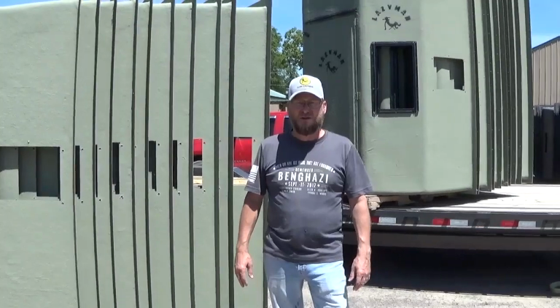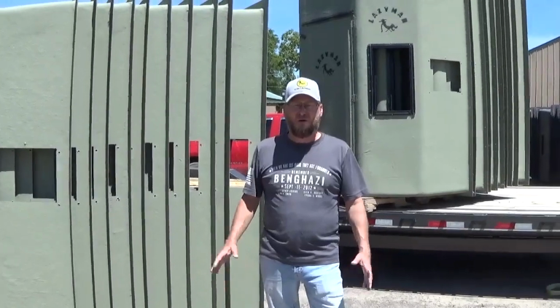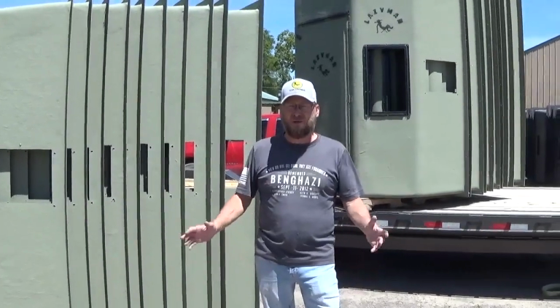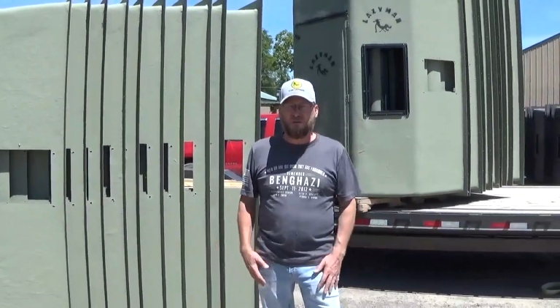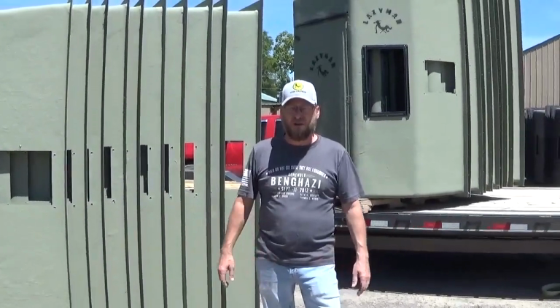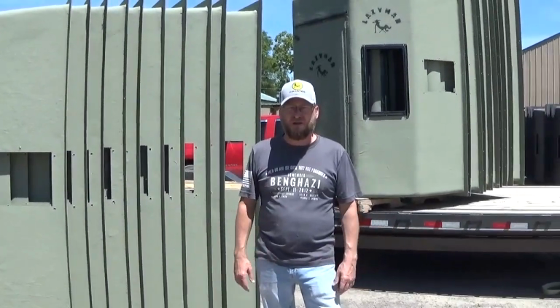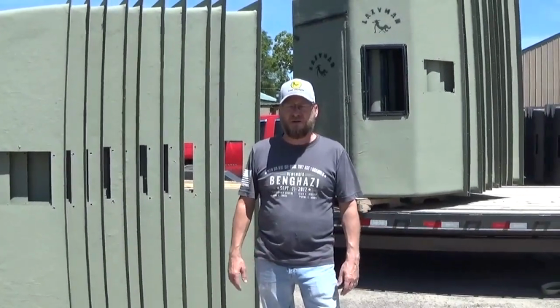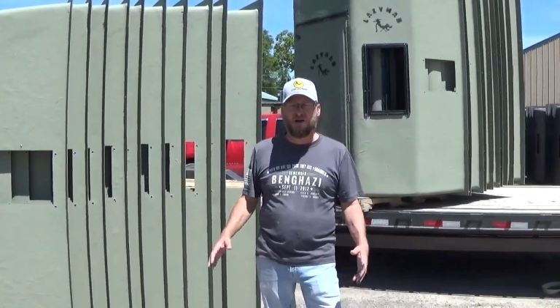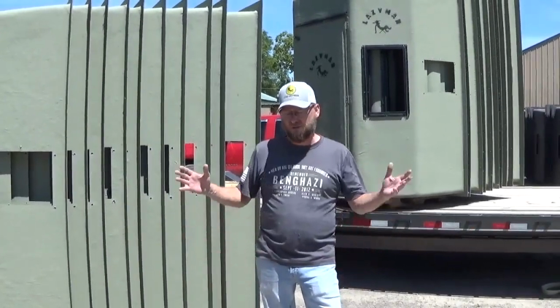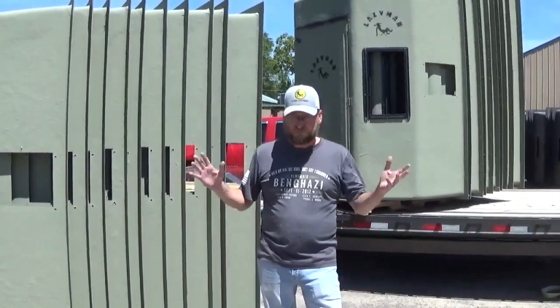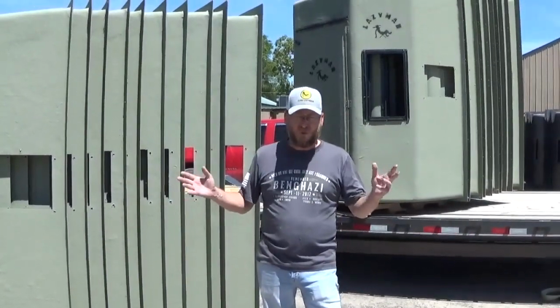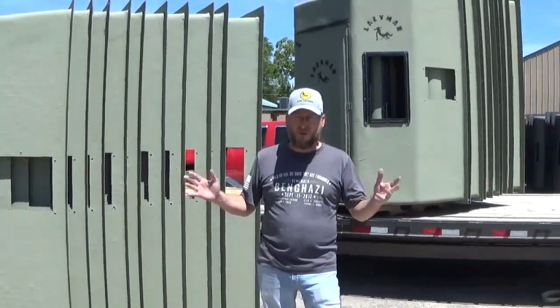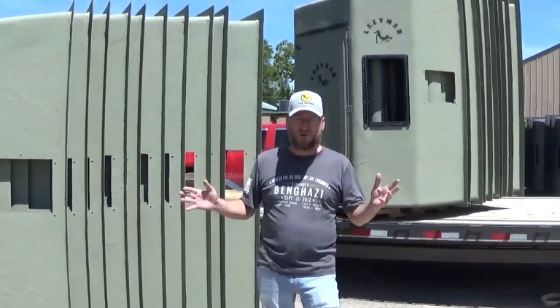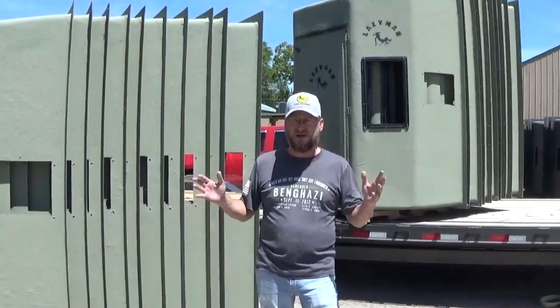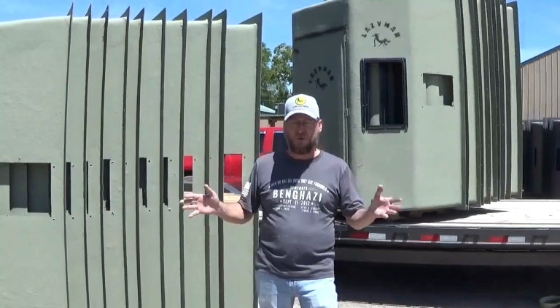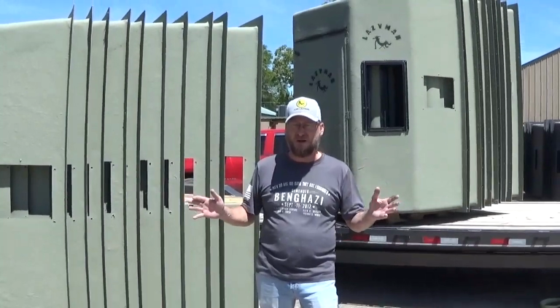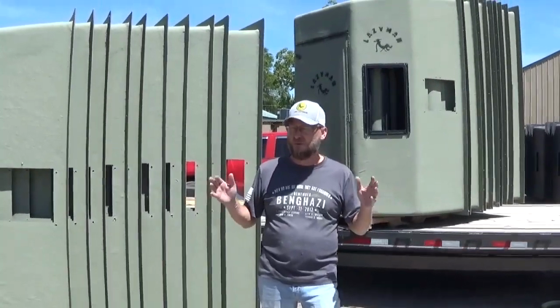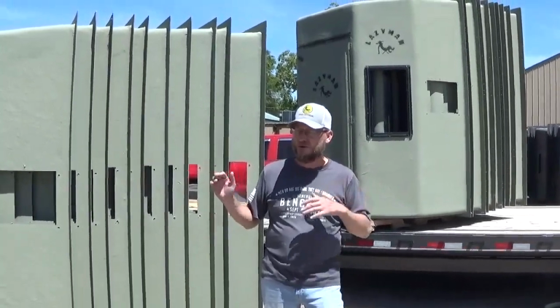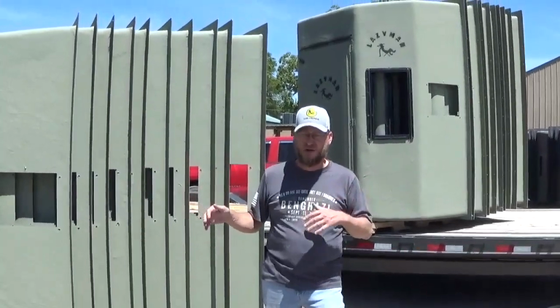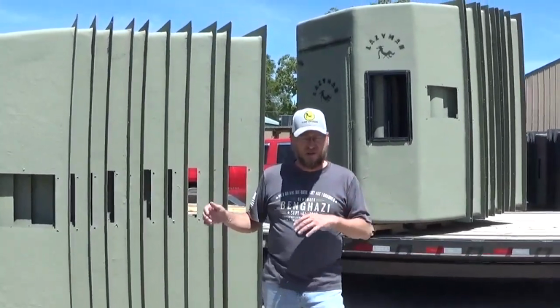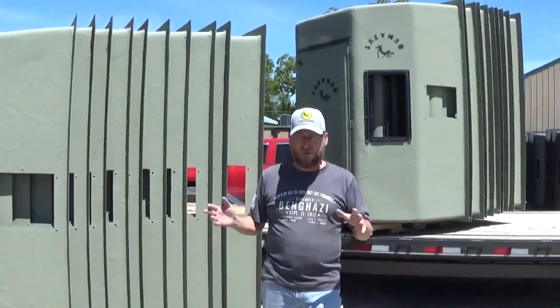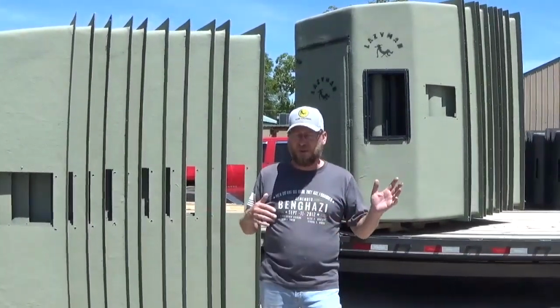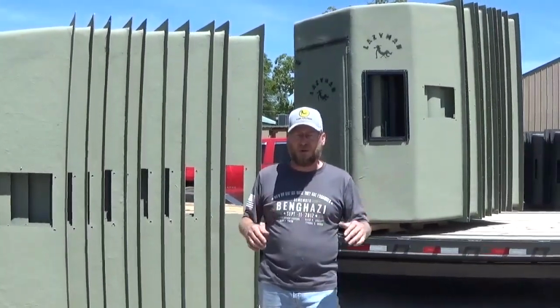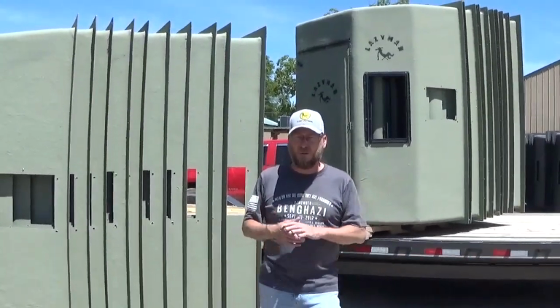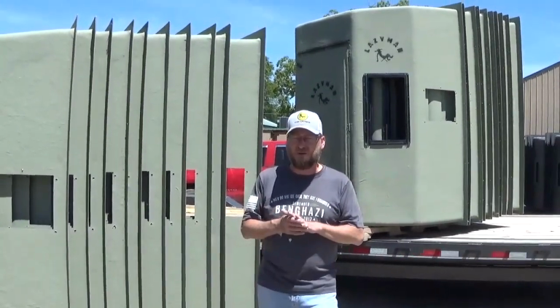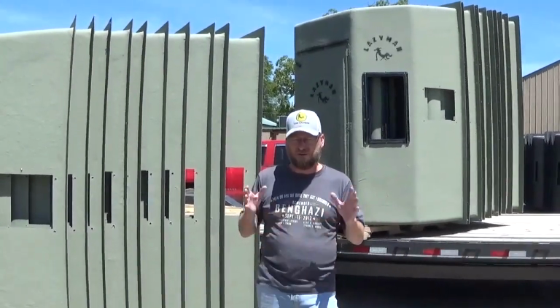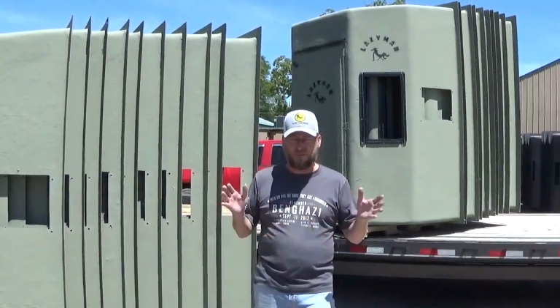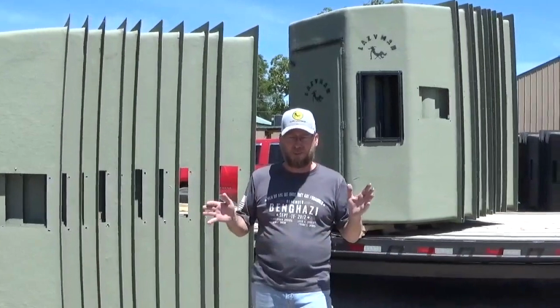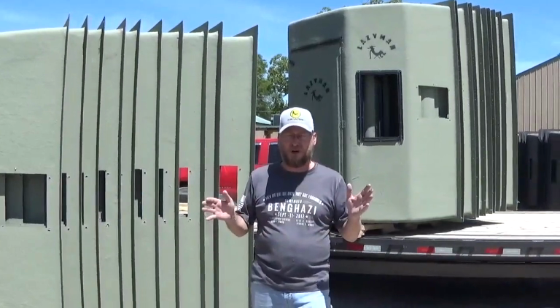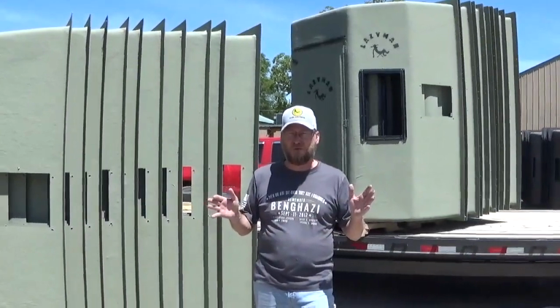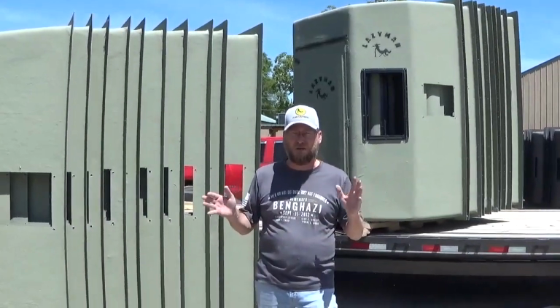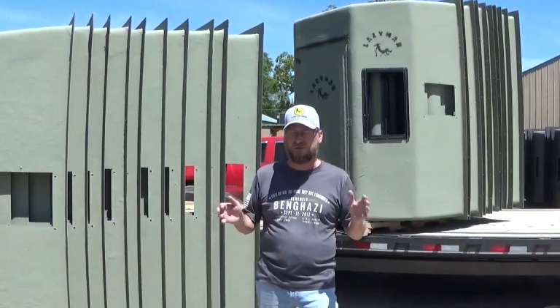Hello everybody, Bryant Lazy Man again. We're loading up a big order to go out to one of our dealers, and I thought it'd be a perfect opportunity to address a couple of questions we get asked all the time.